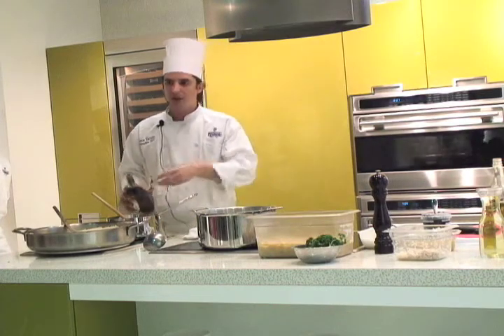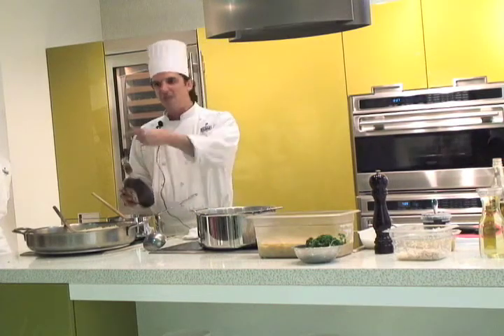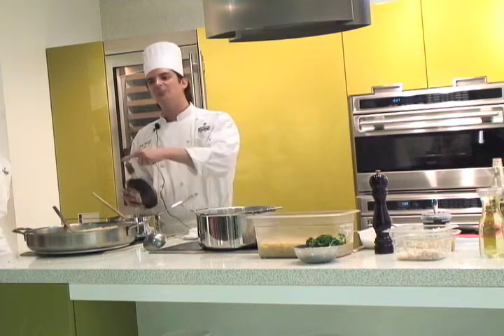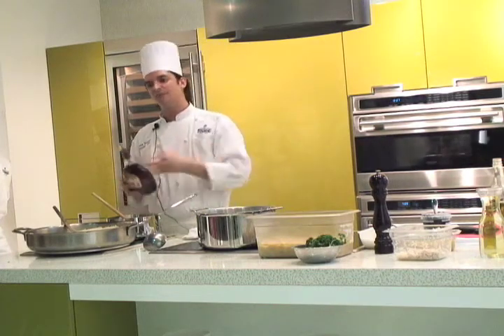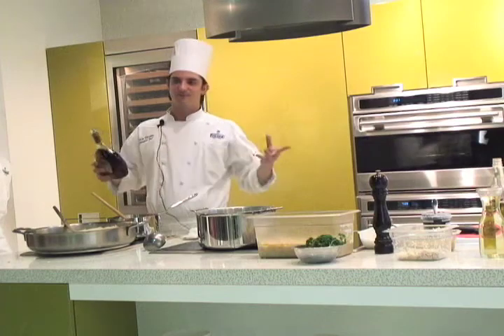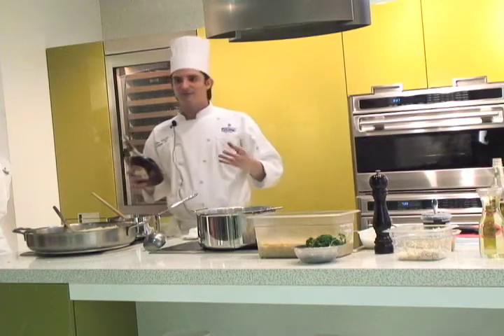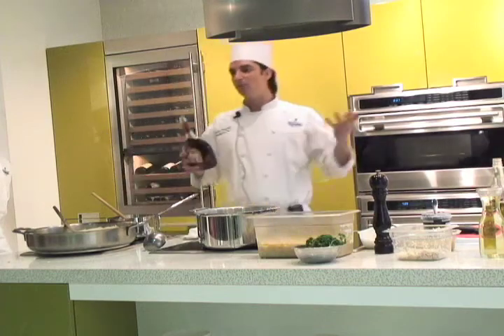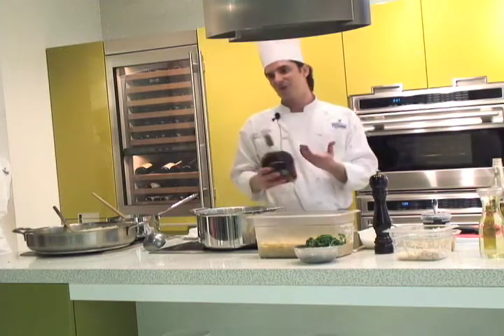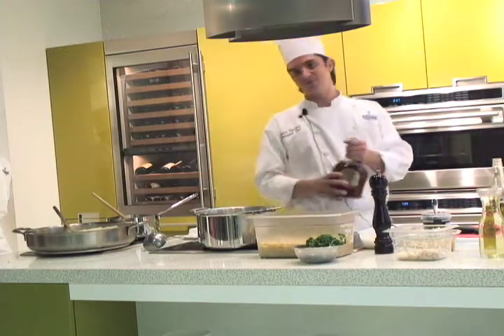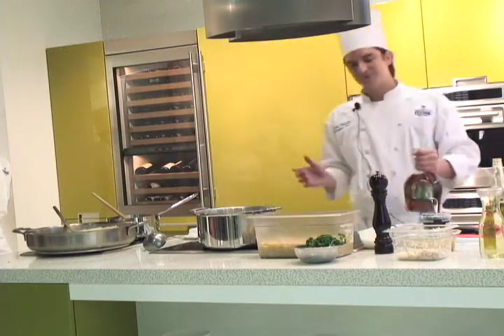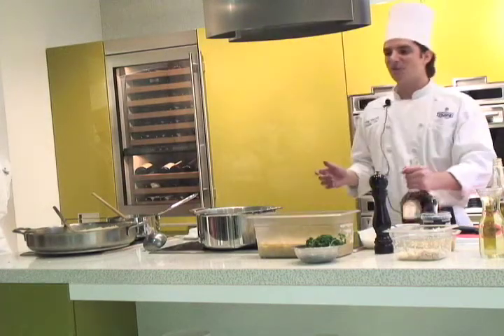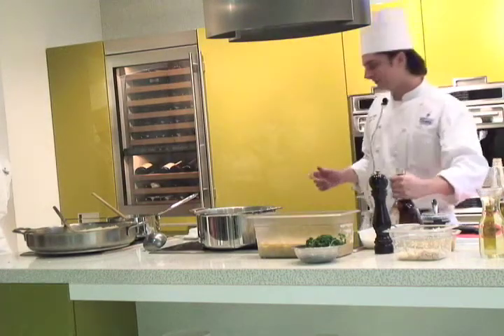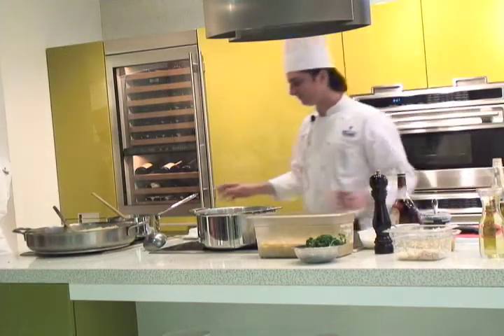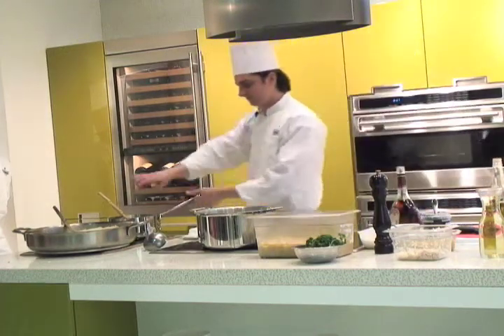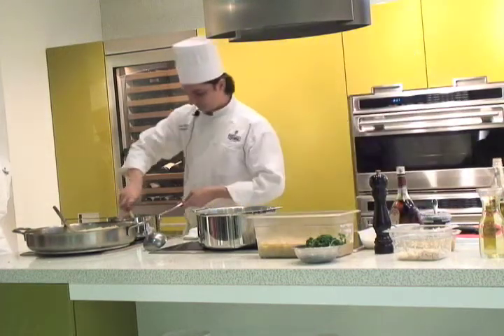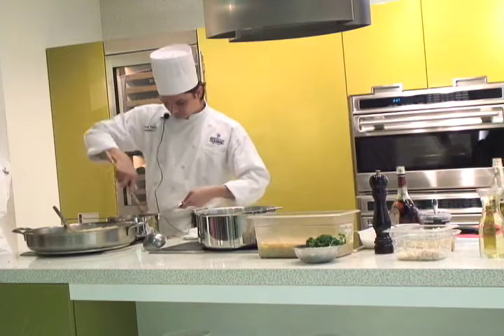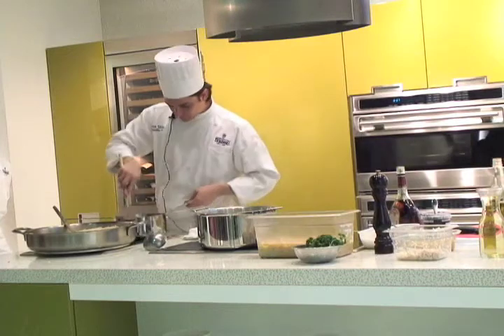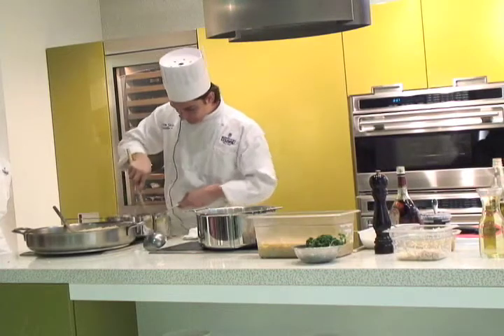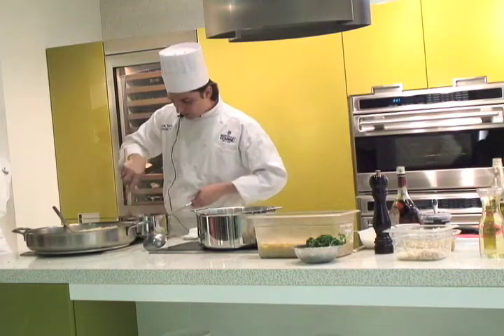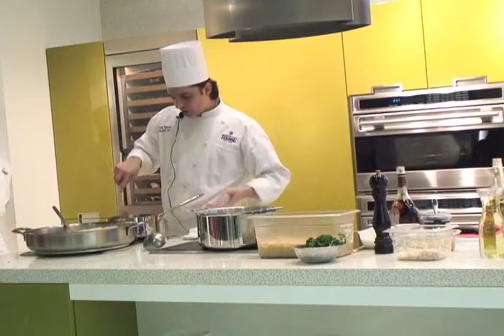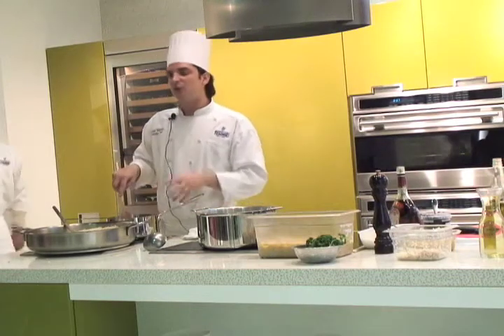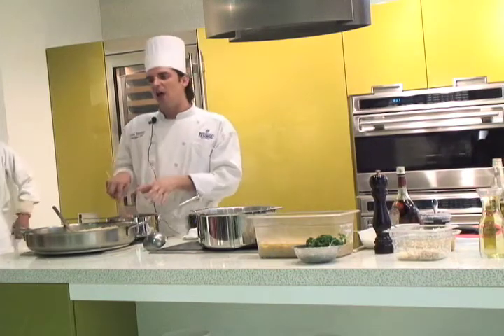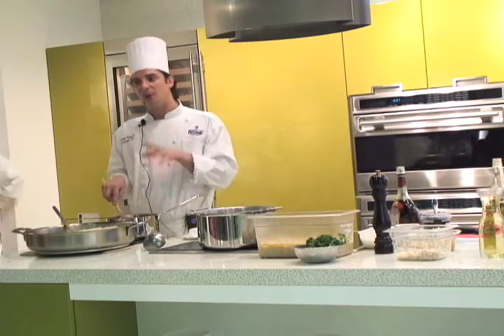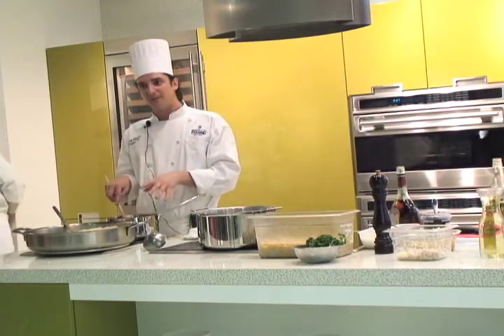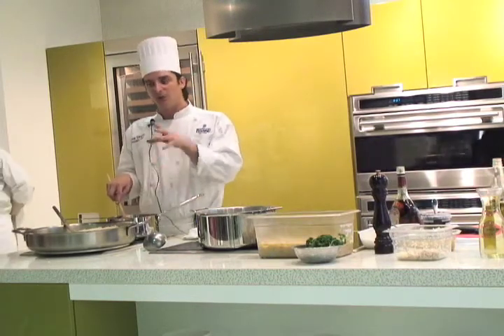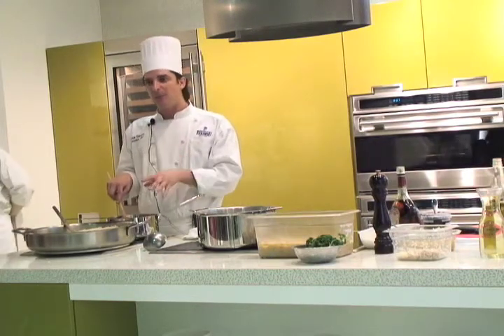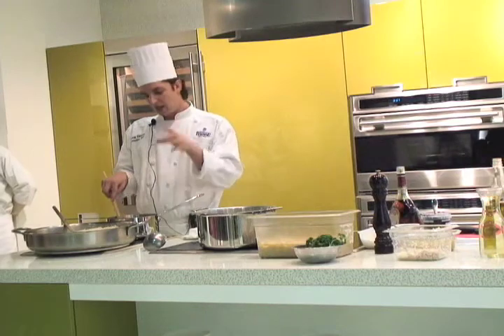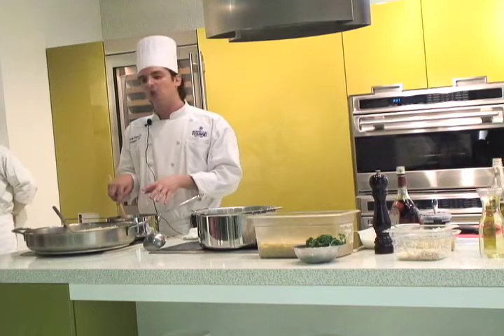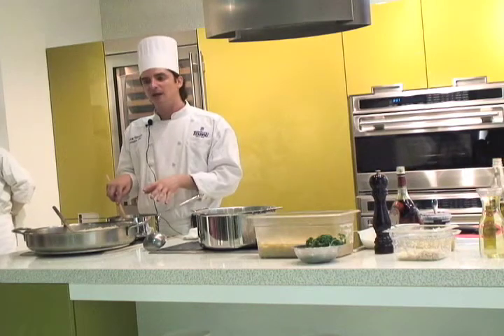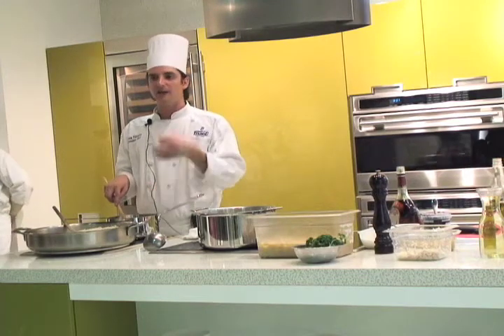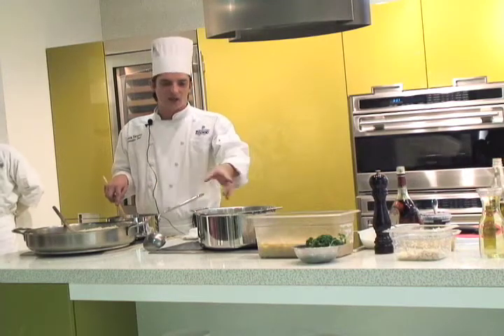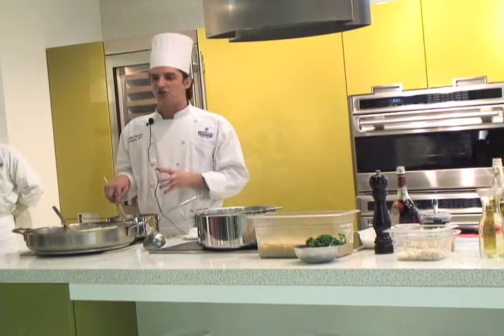It comes inside the bowl and boom. Take care of it. So we just put the scallop with brandy, salt, pepper, a little bit of garlic, and the fish stock.